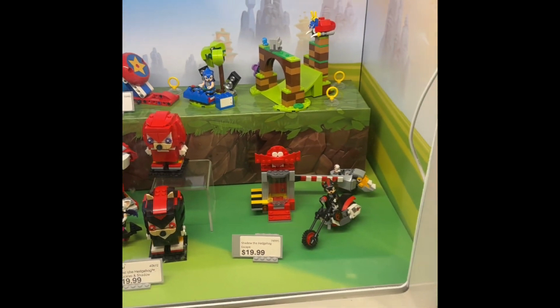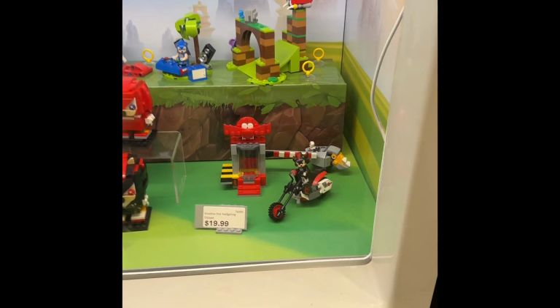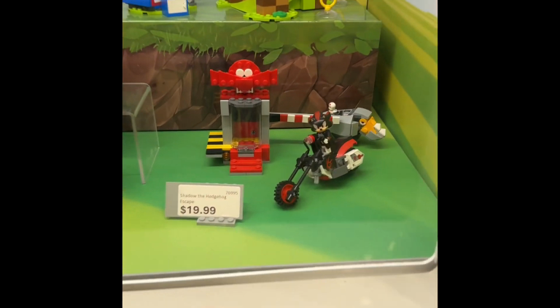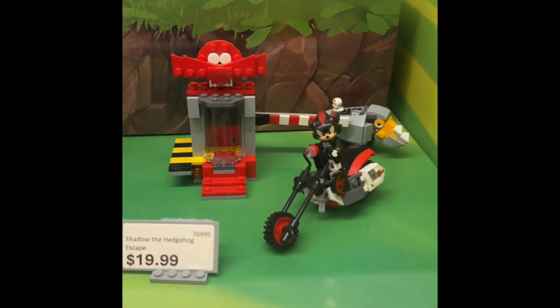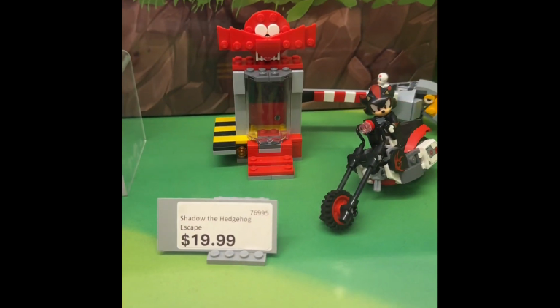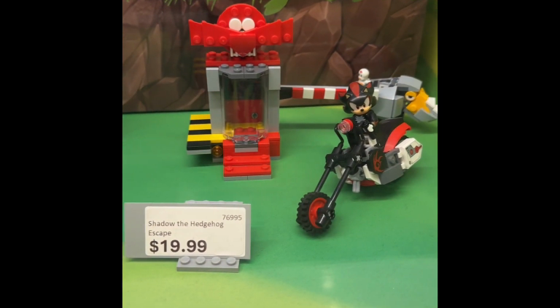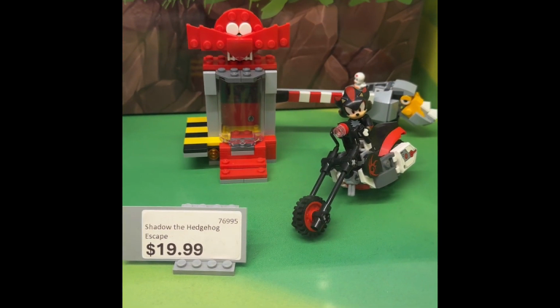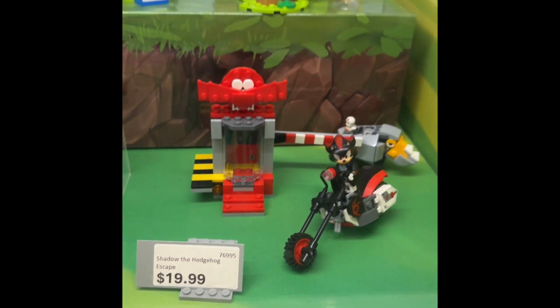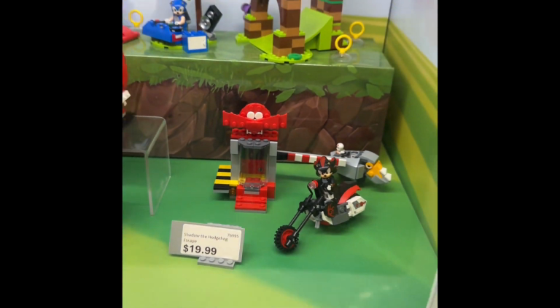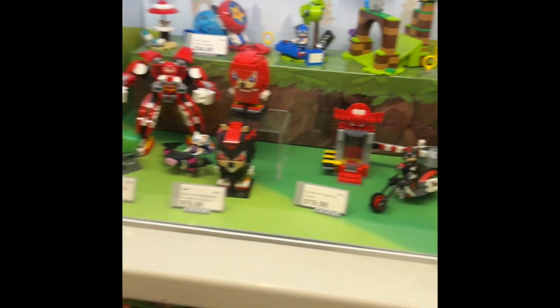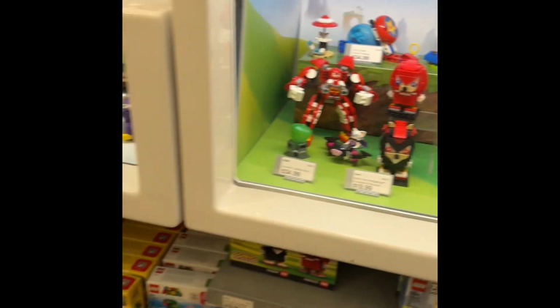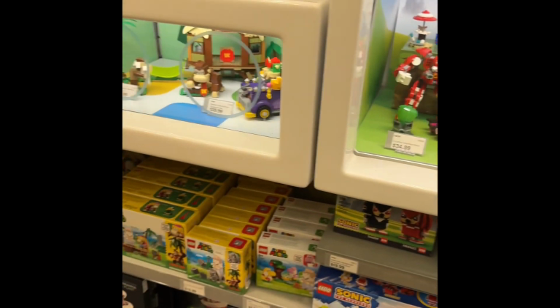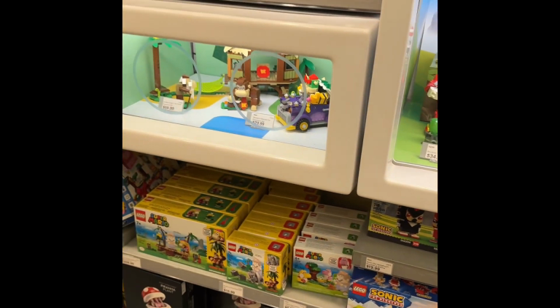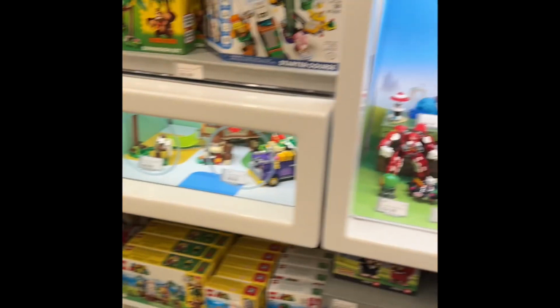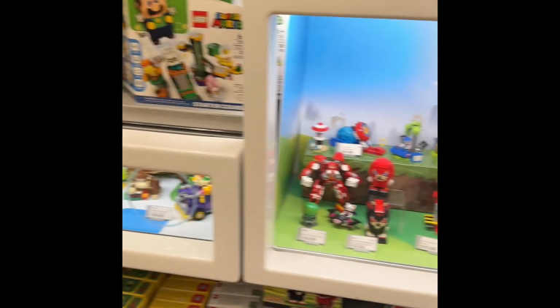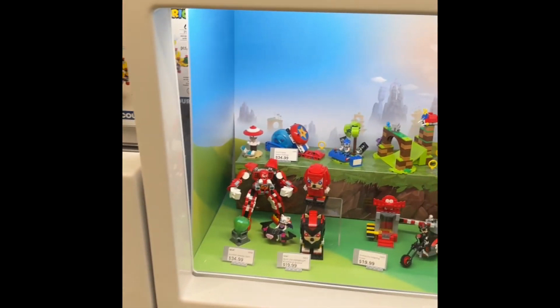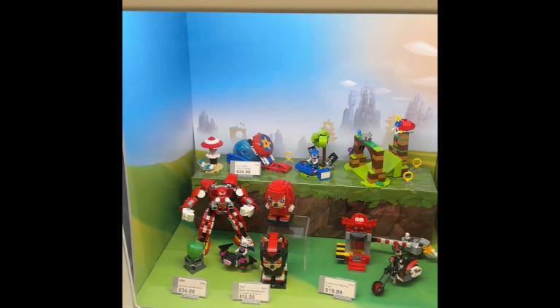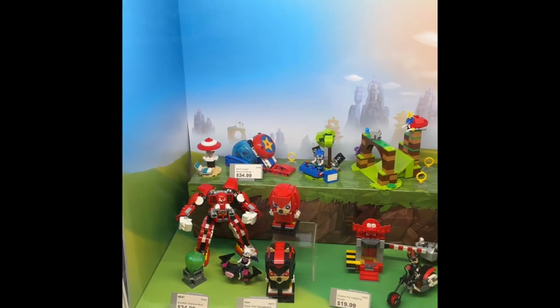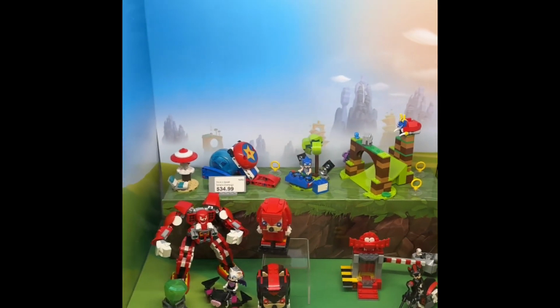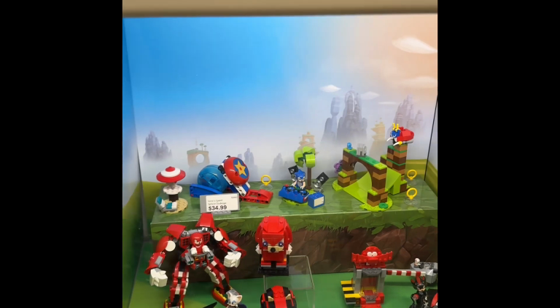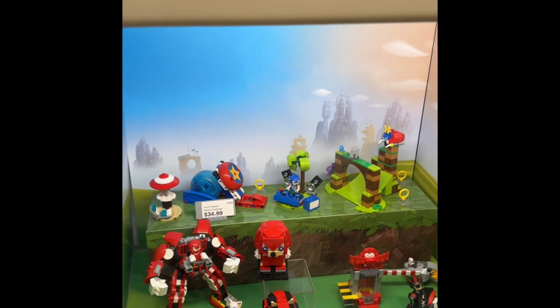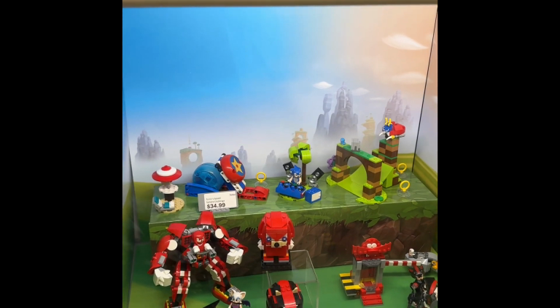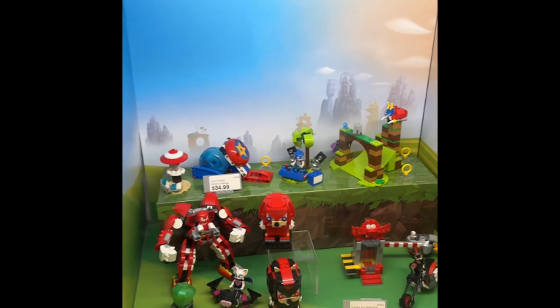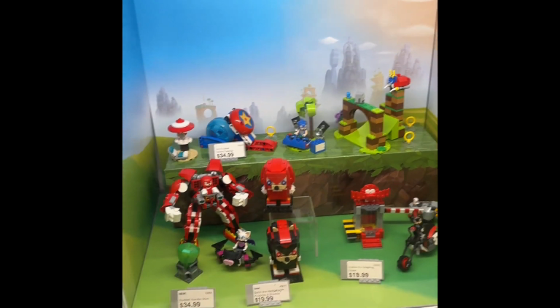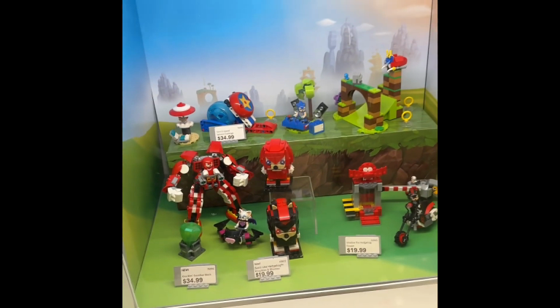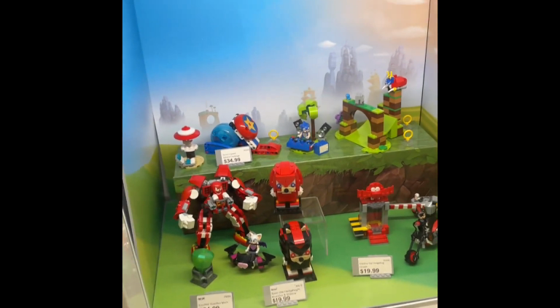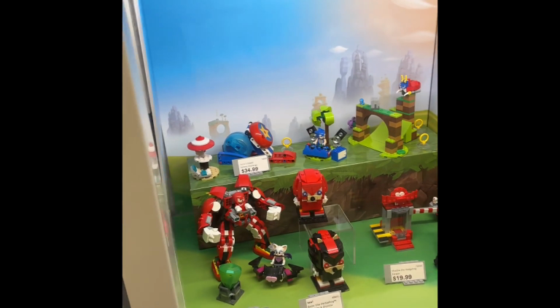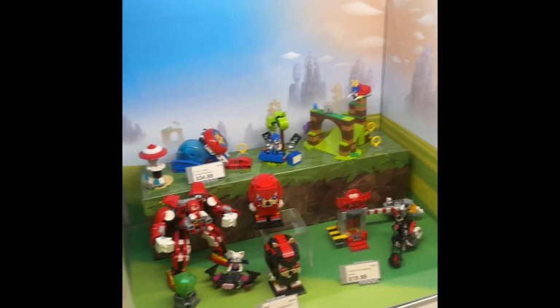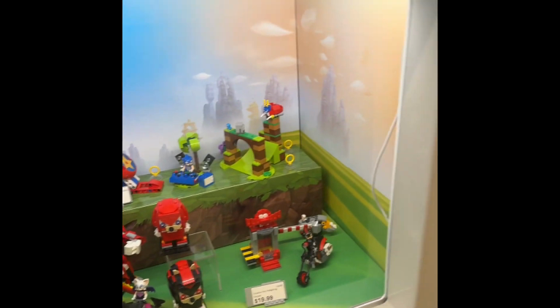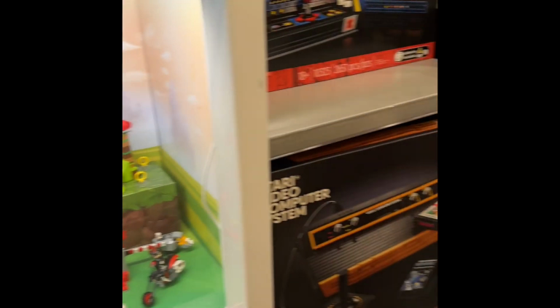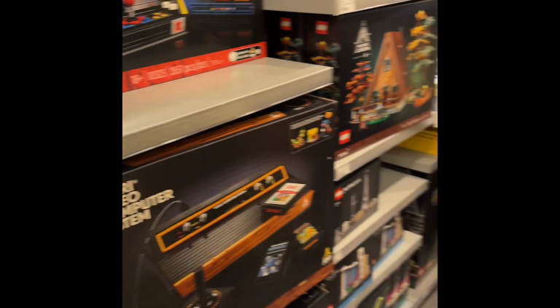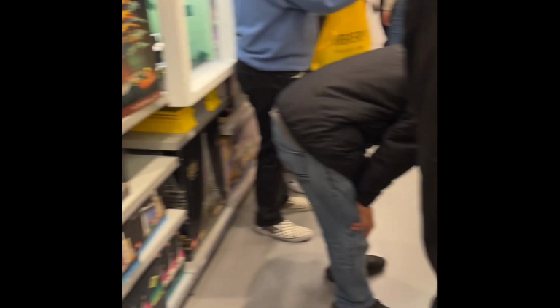I like the Sonic one especially for 20 bucks — I think that's a good deal. Looking forward to Animal Crossing; I actually got one of the sets early, Bunny's Outdoor Adventure, so look forward to that review.